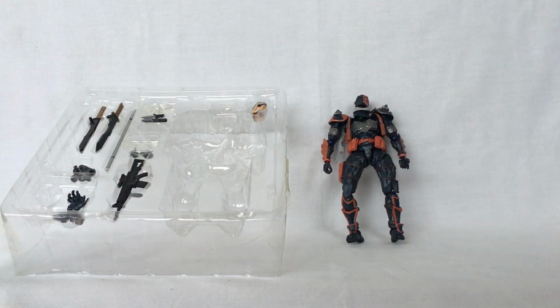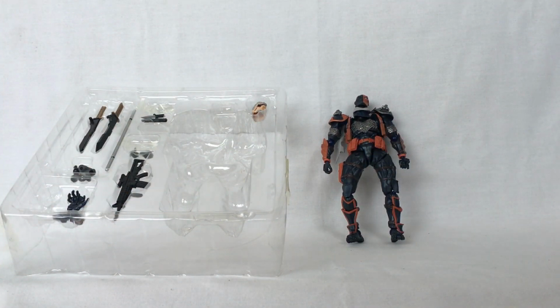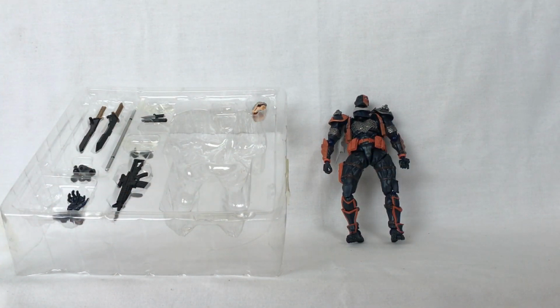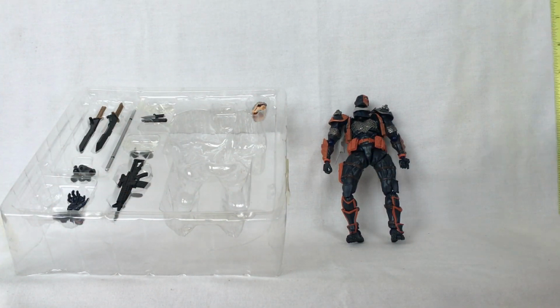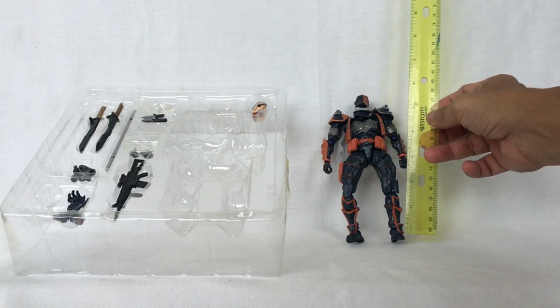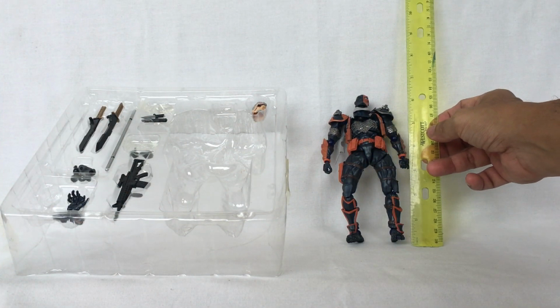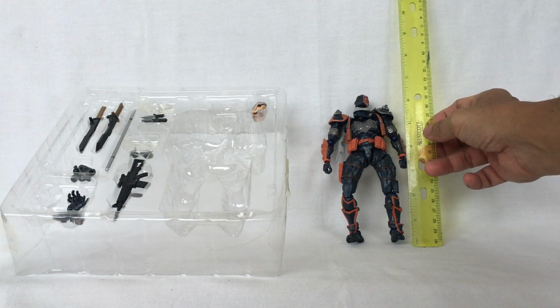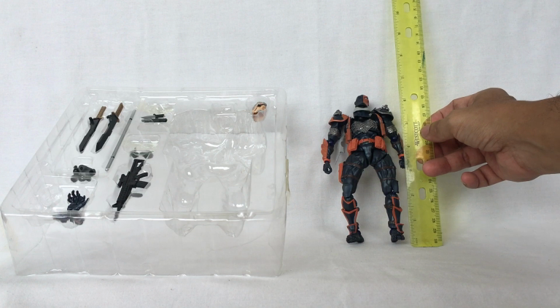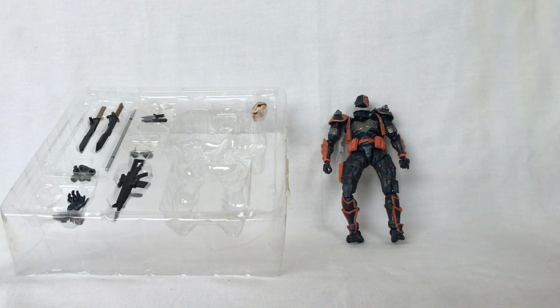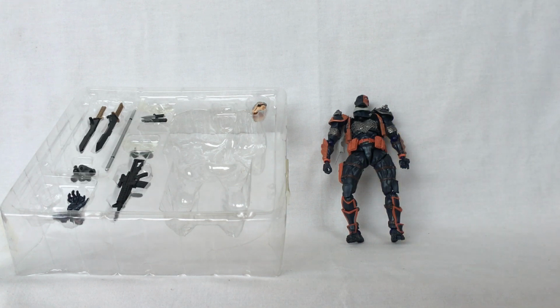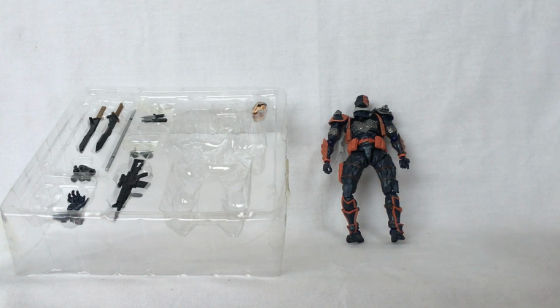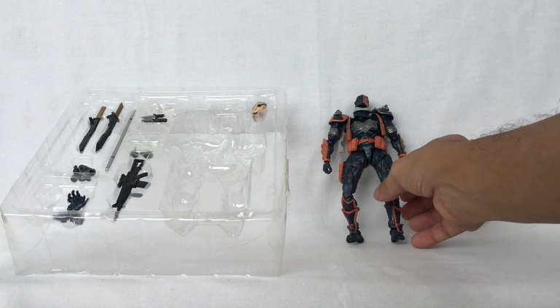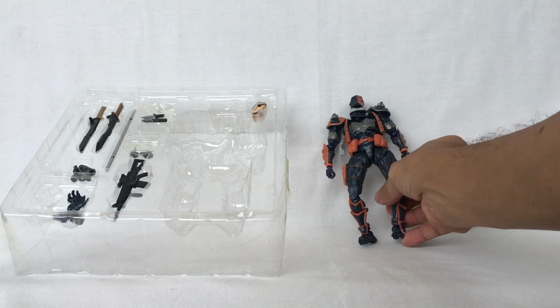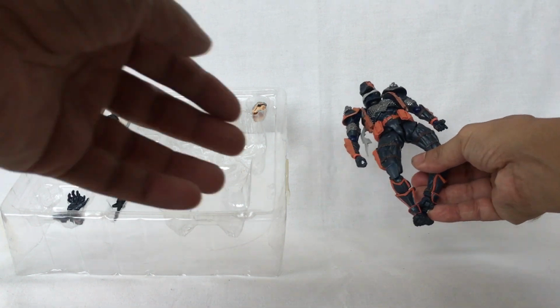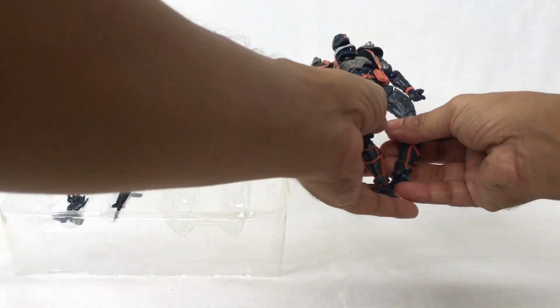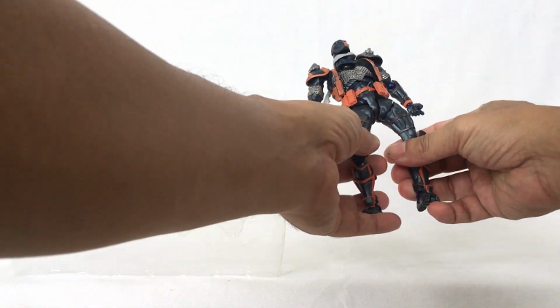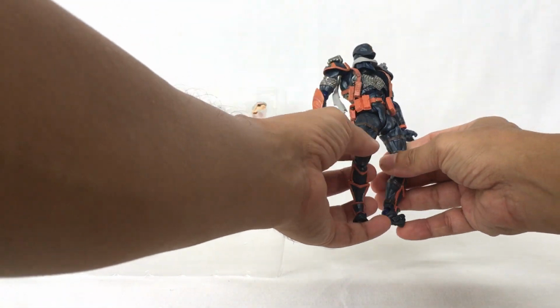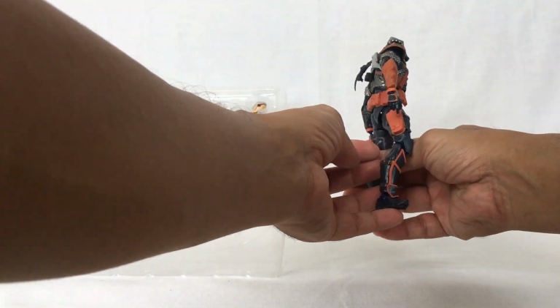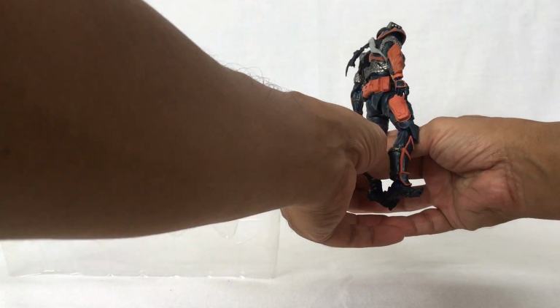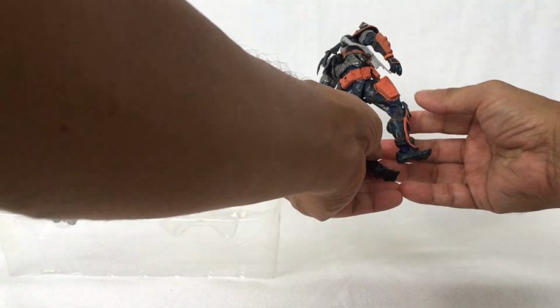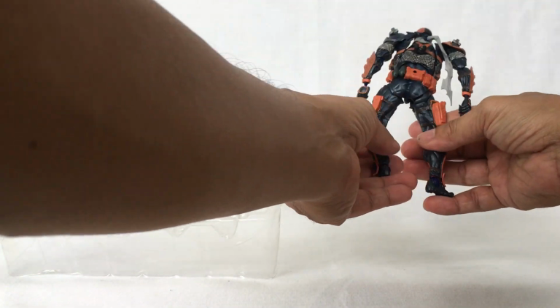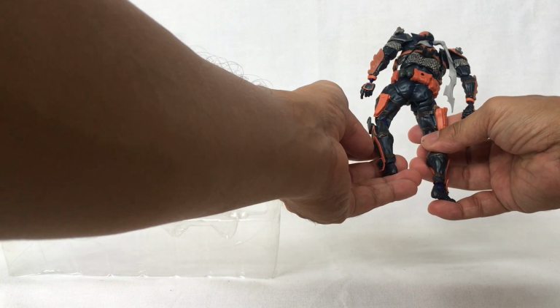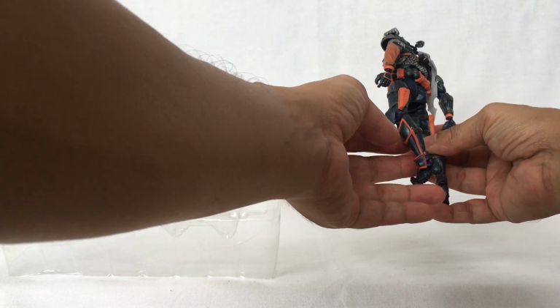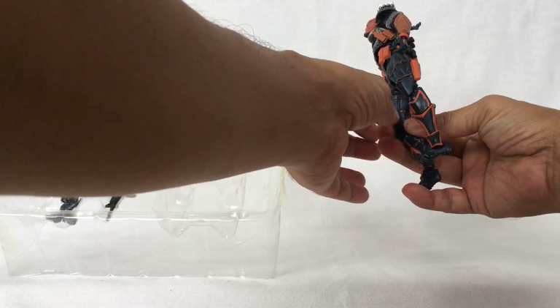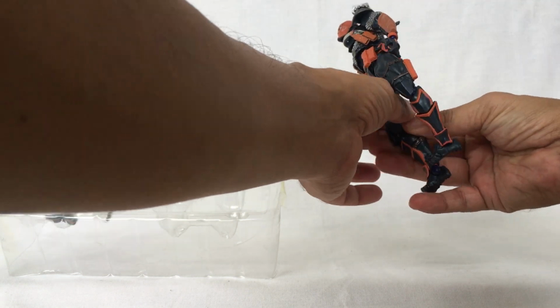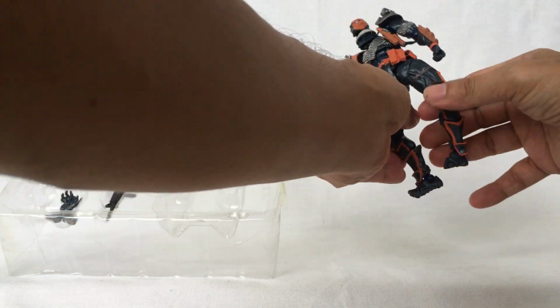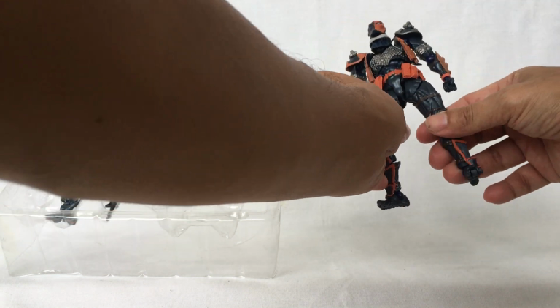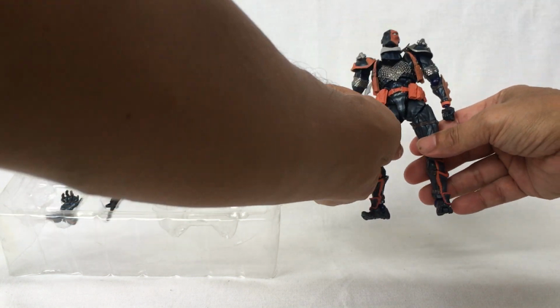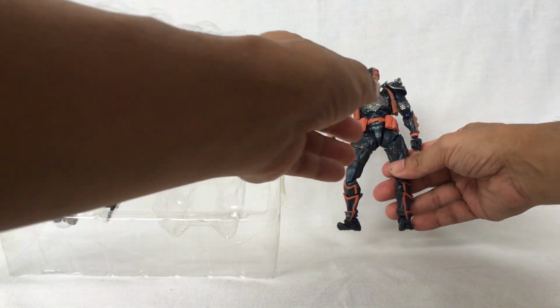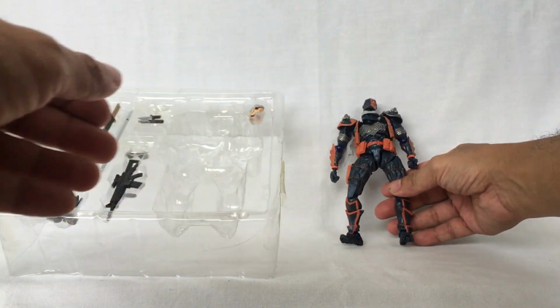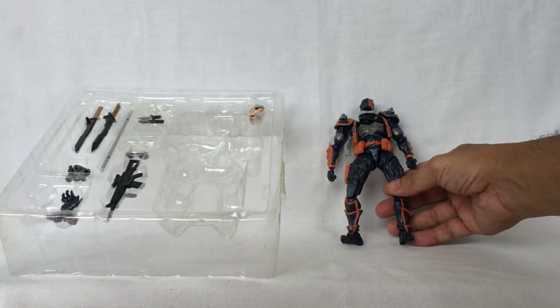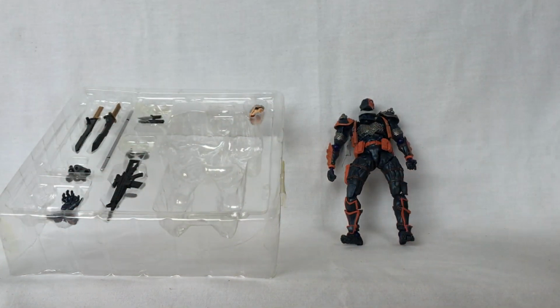Deathstroke measures around six and a half inches tall. Turn him around — Deathstroke the Terminator, Slade Wilson.